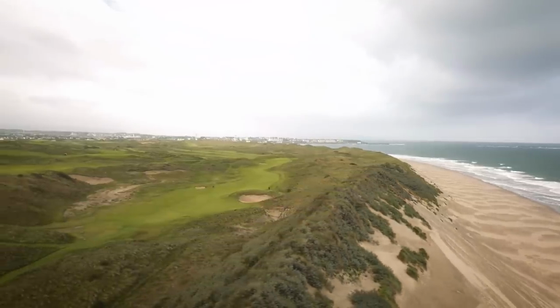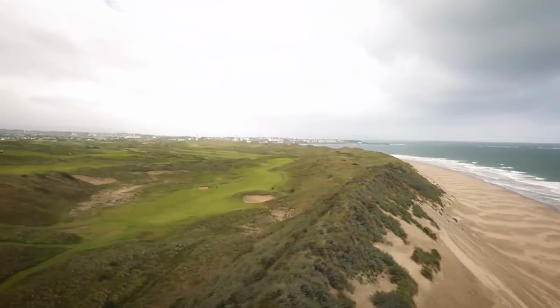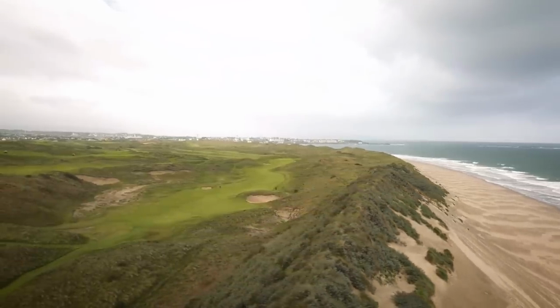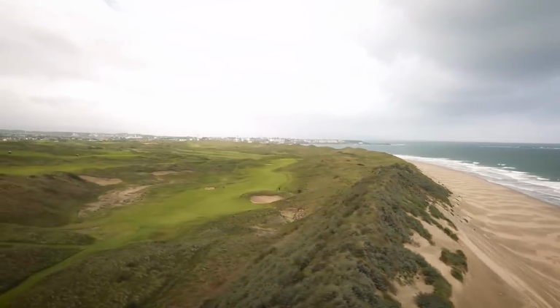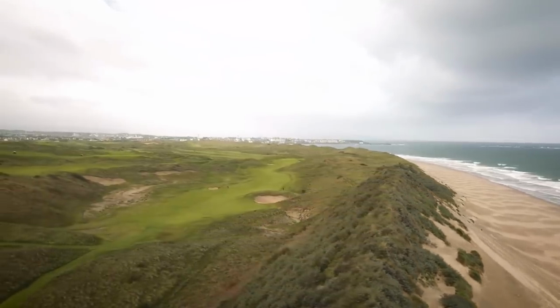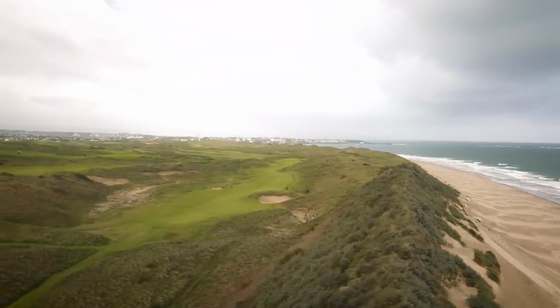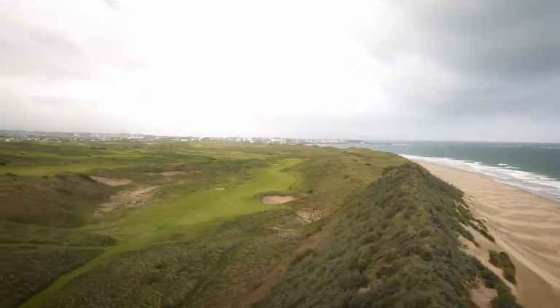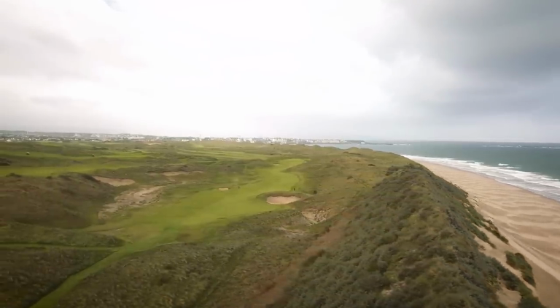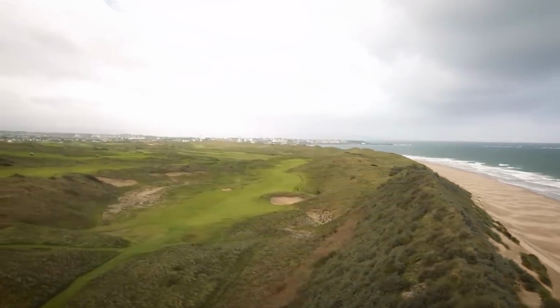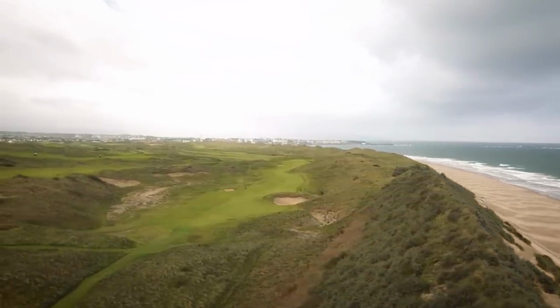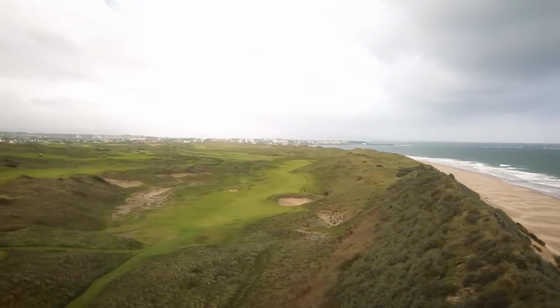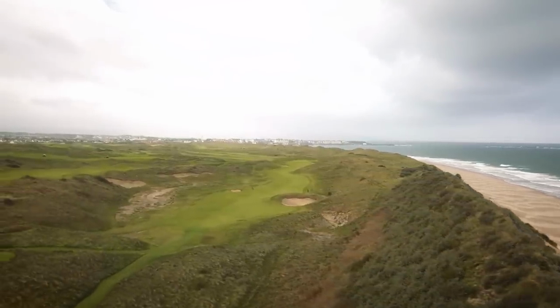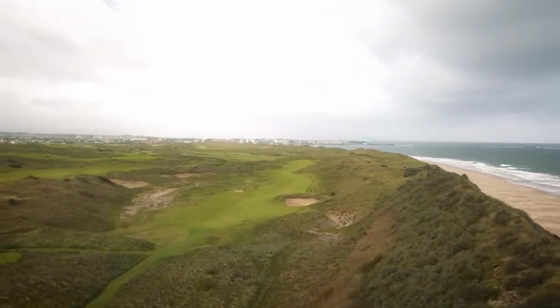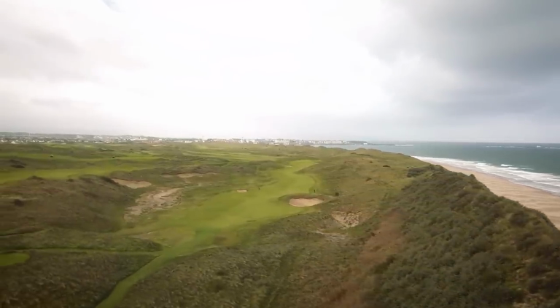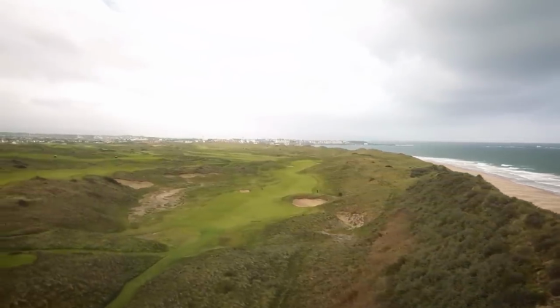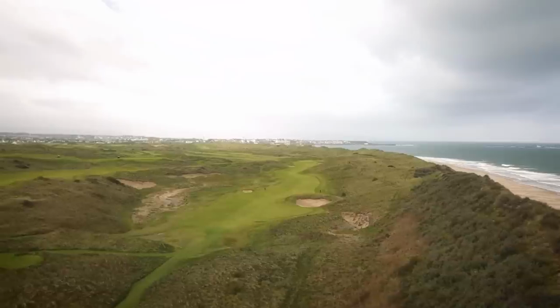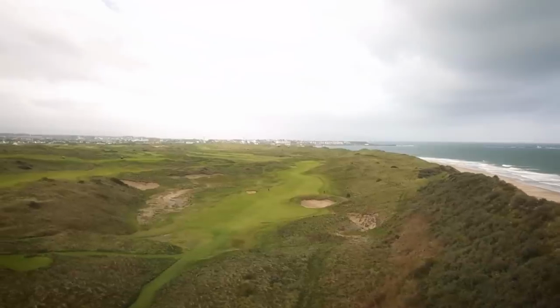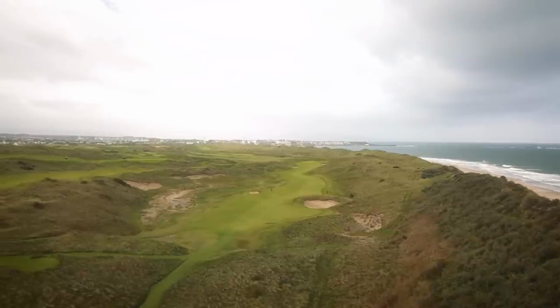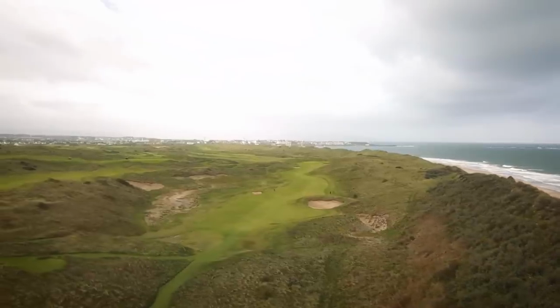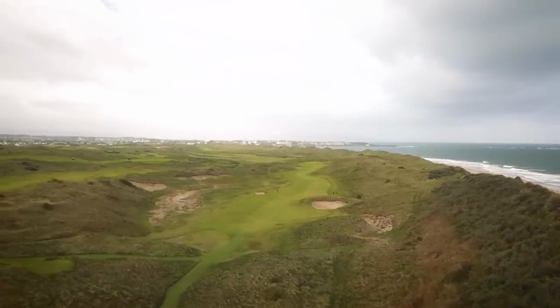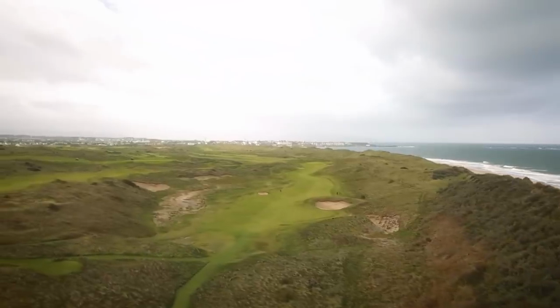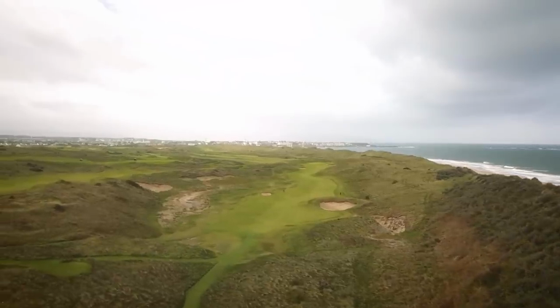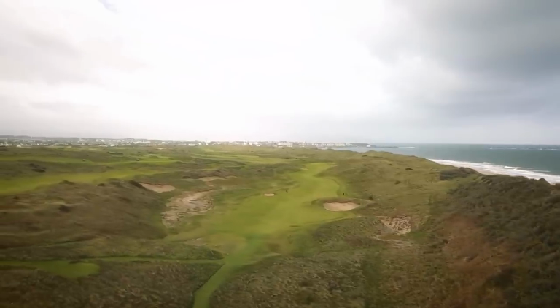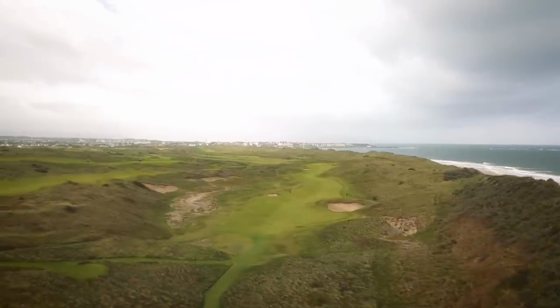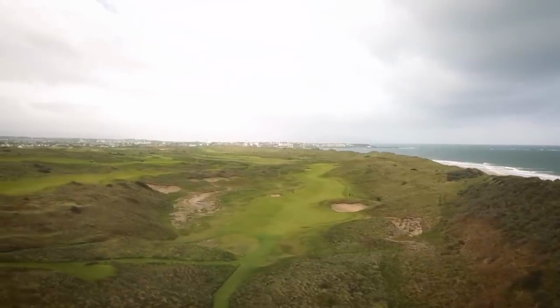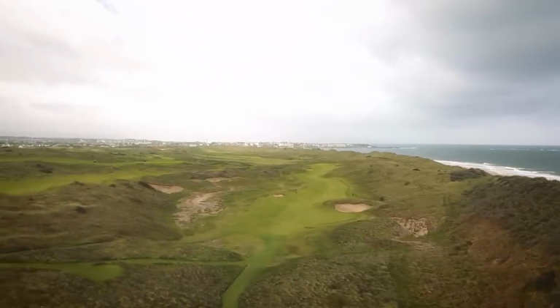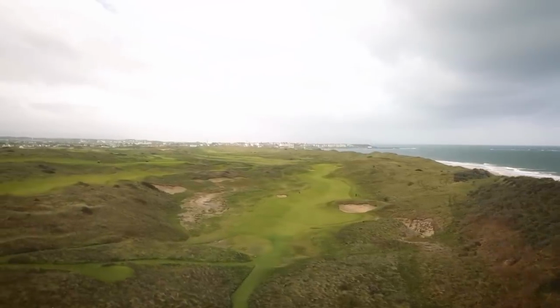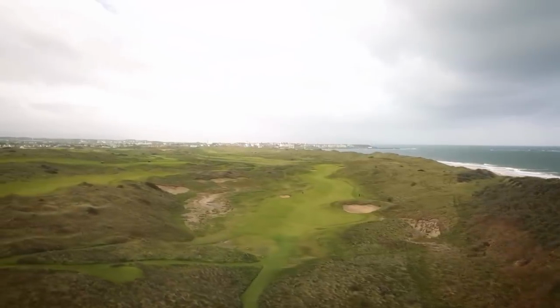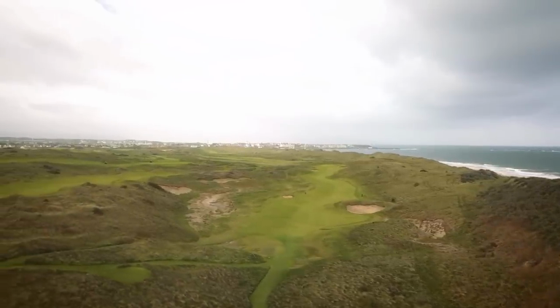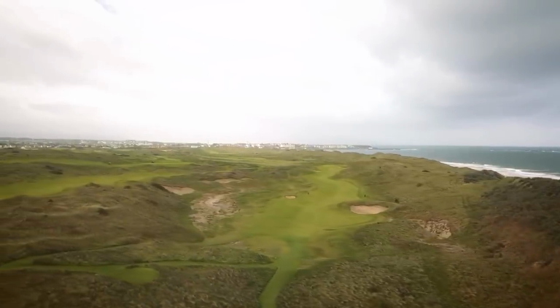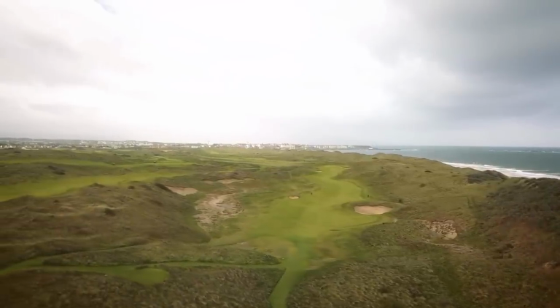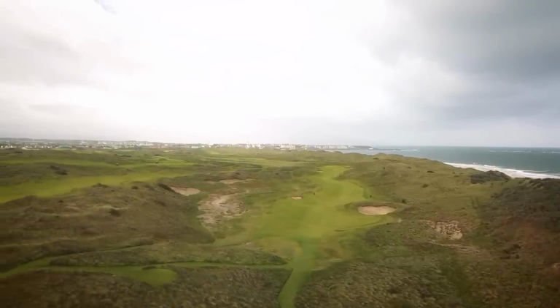Visually it's spectacular, how they've cut this hole through the dunes. They've made it look as if this hole's been here since the course was built.